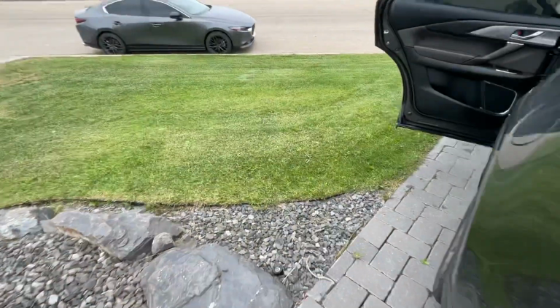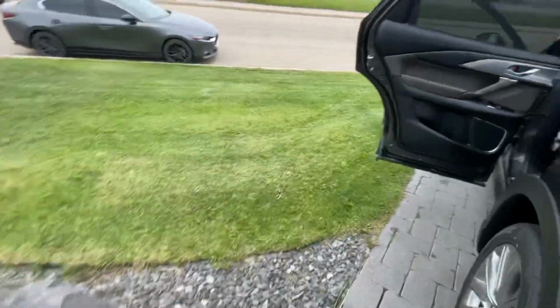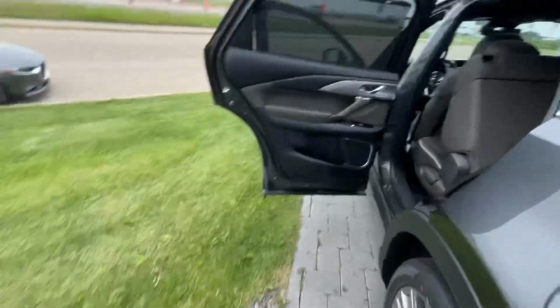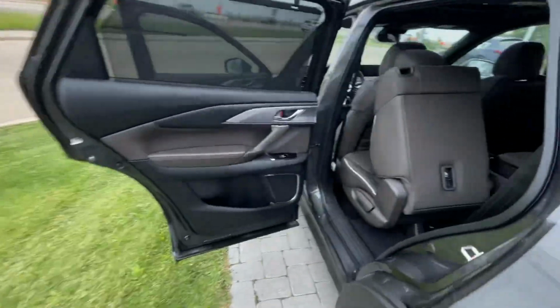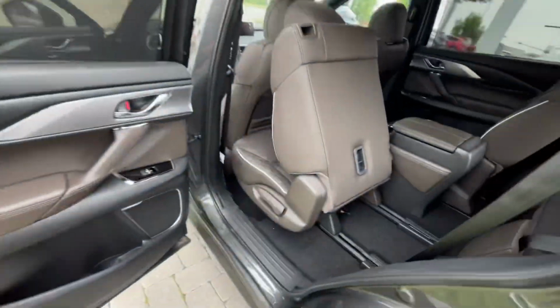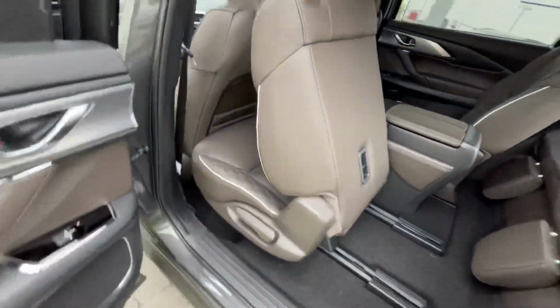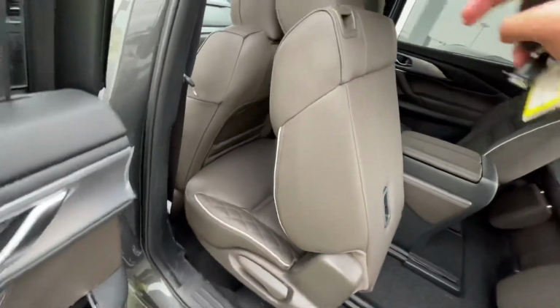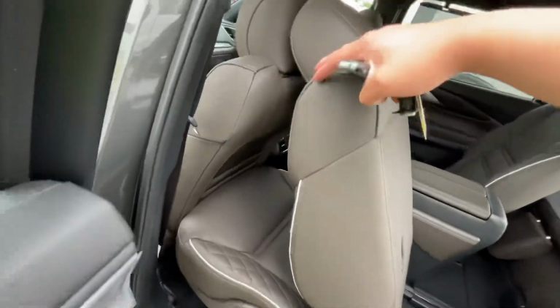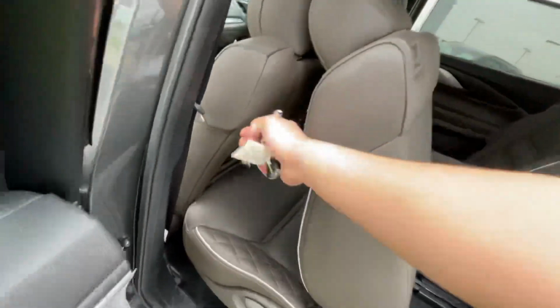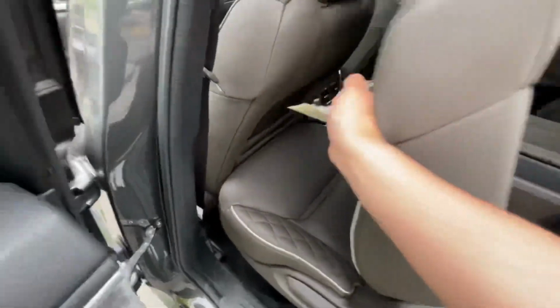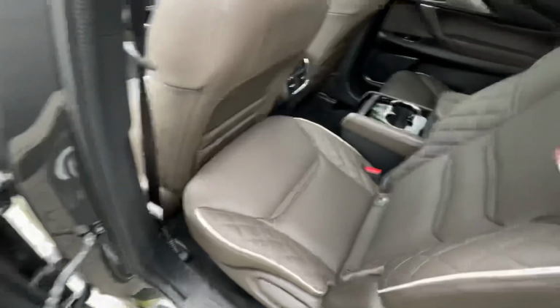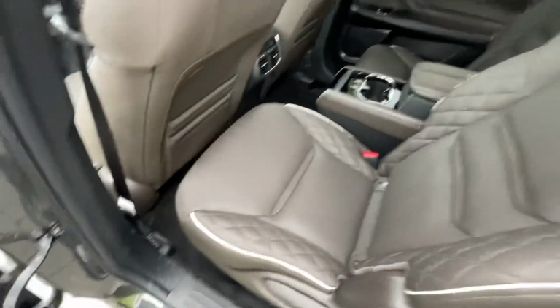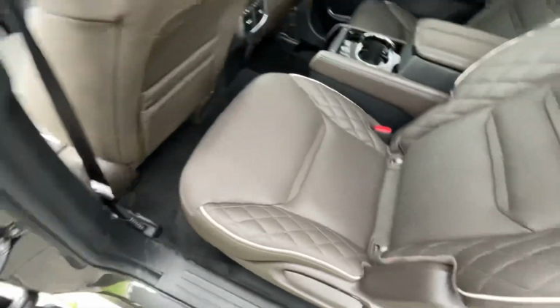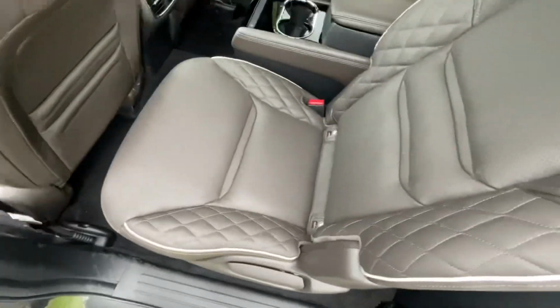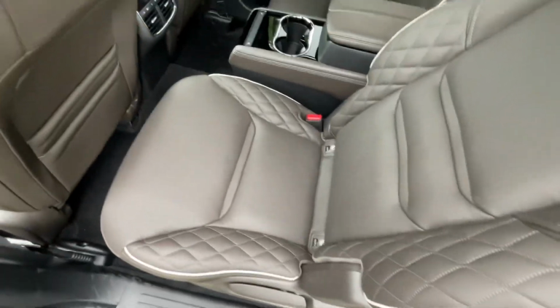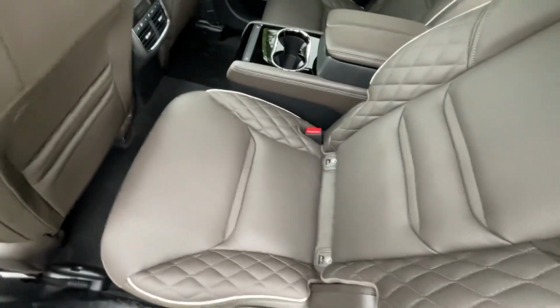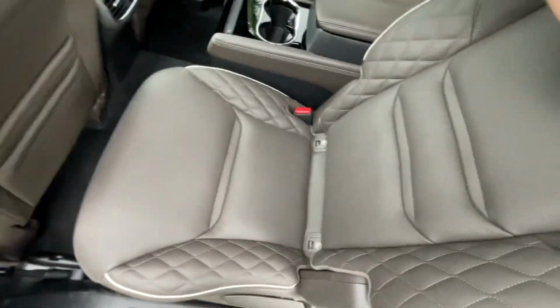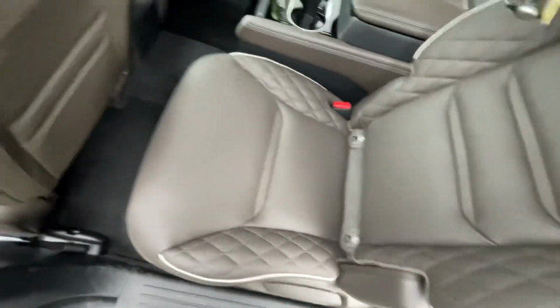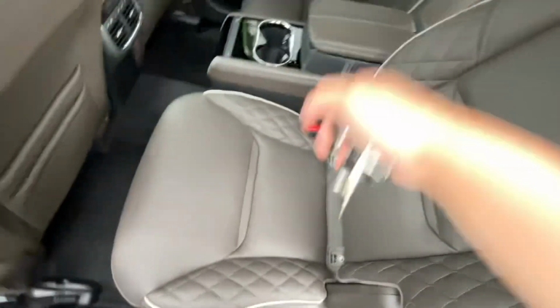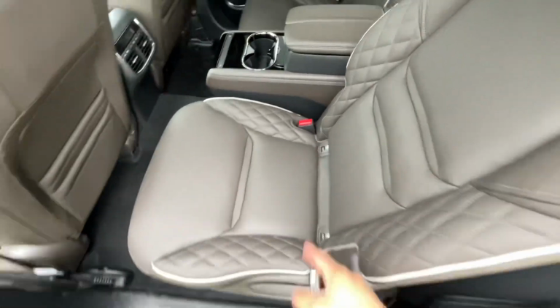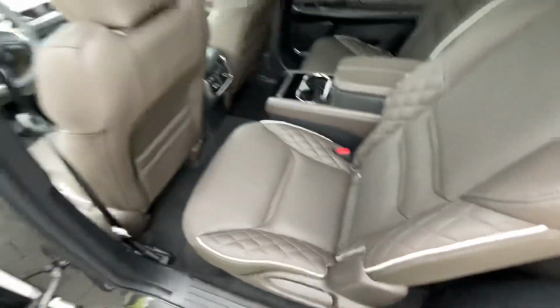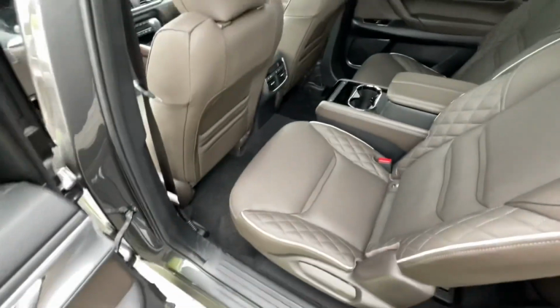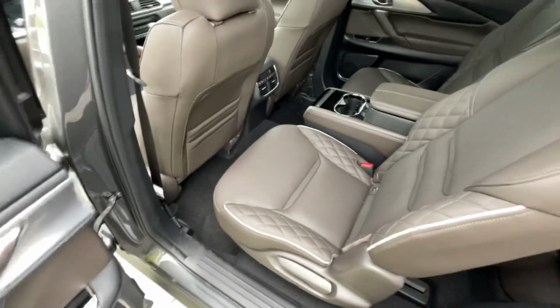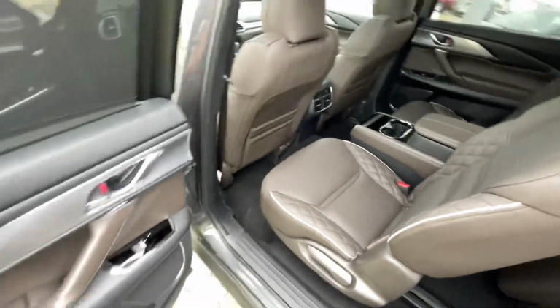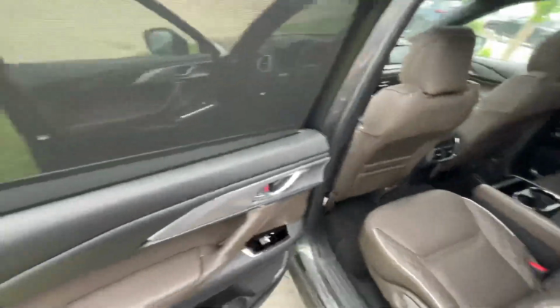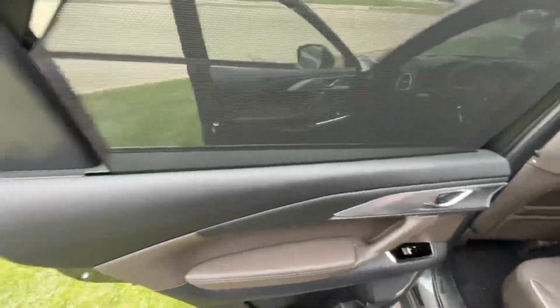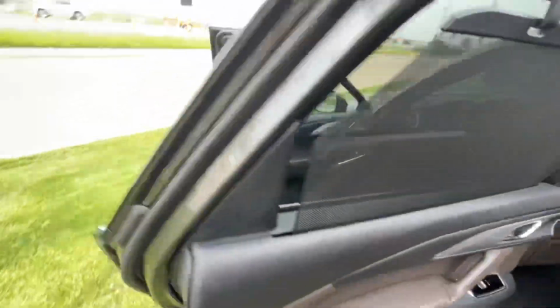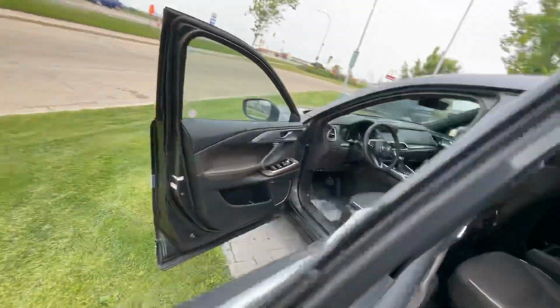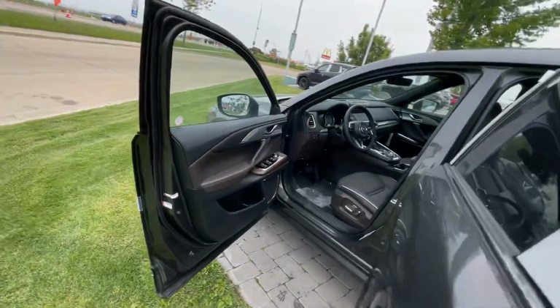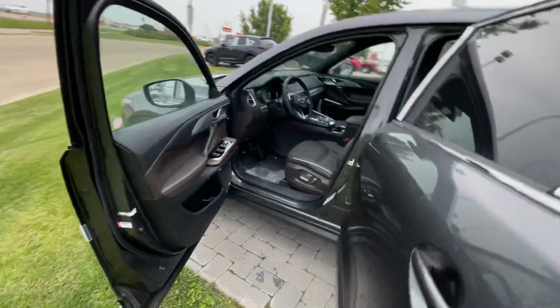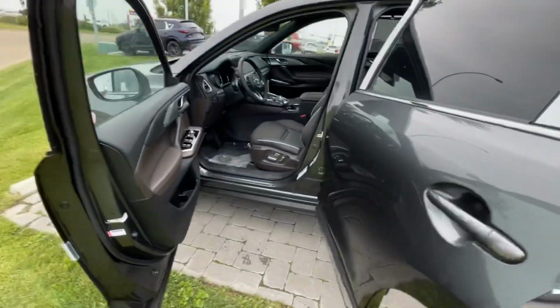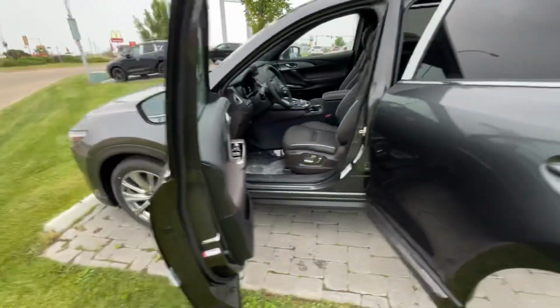We'll take another closer look — I love the fit and finish and the materials that Mazda uses in their vehicles. Very high quality. This one is premium Napa leather, straight from the Napa Valley, from California.